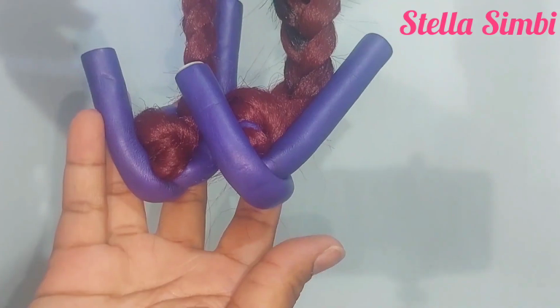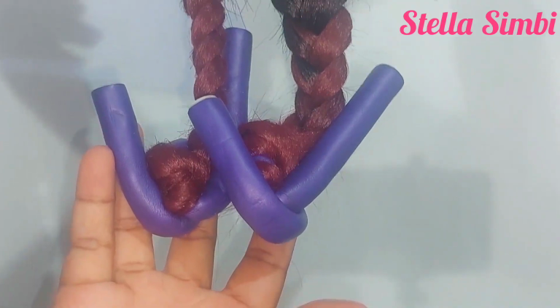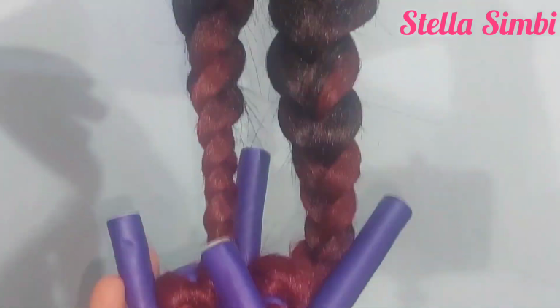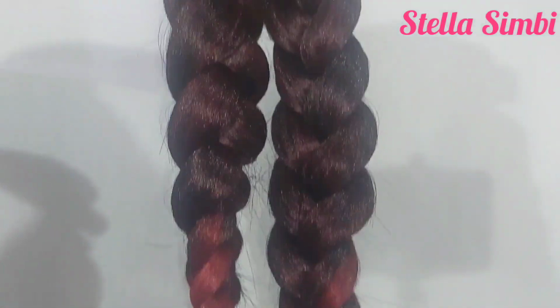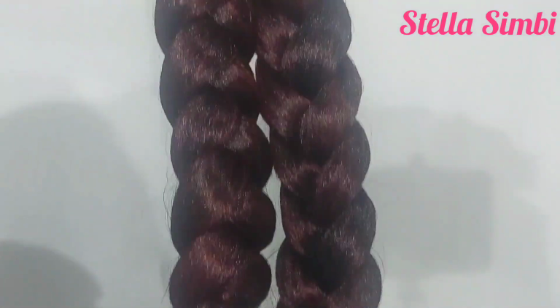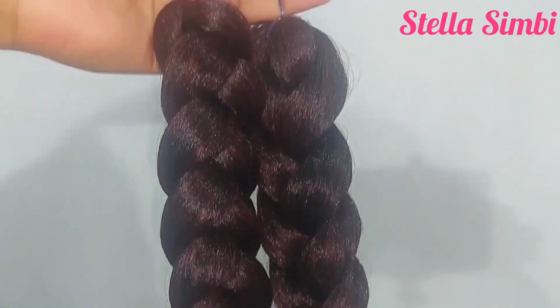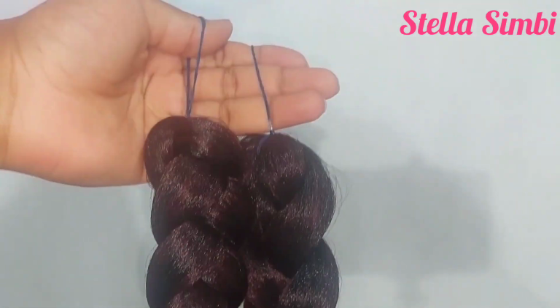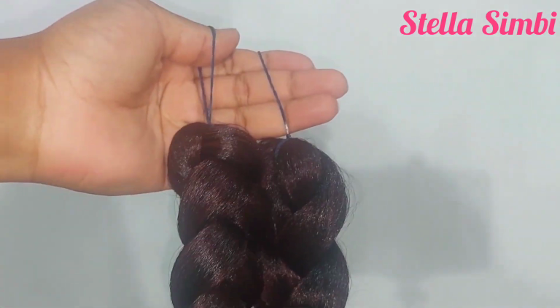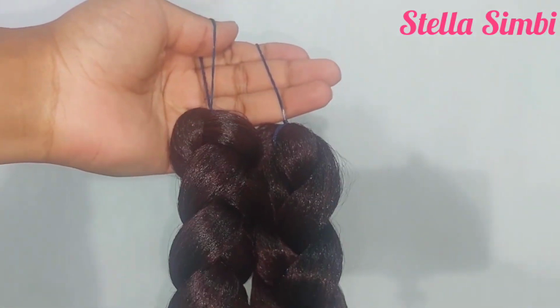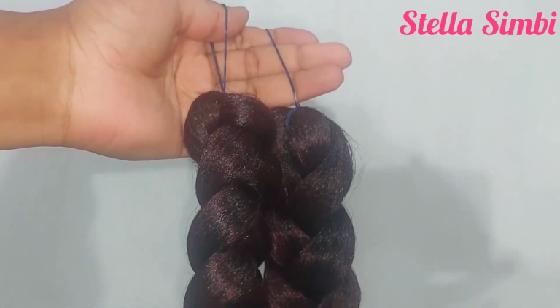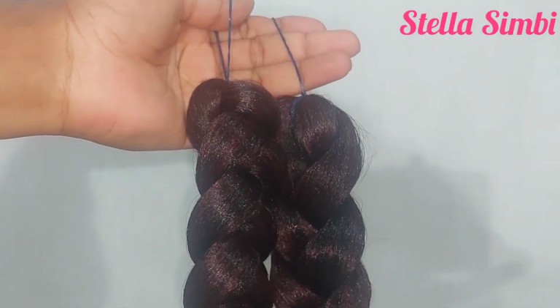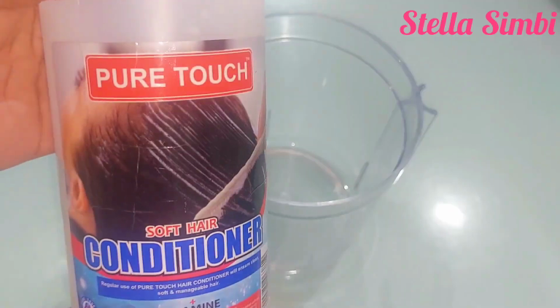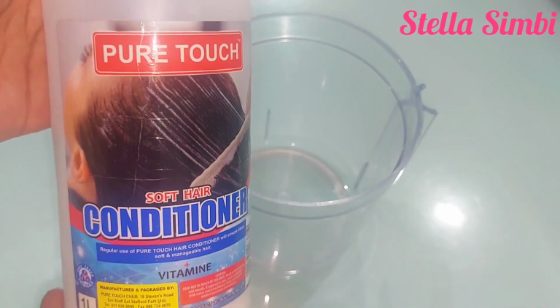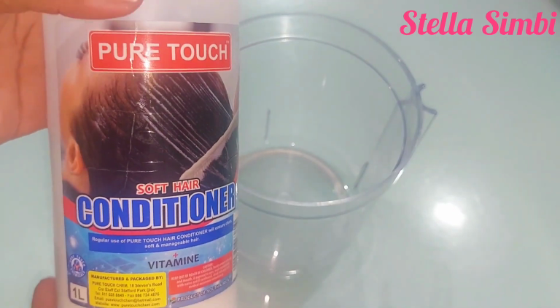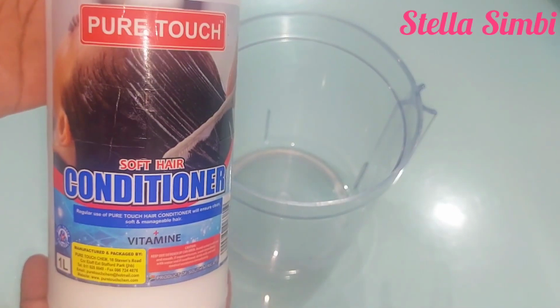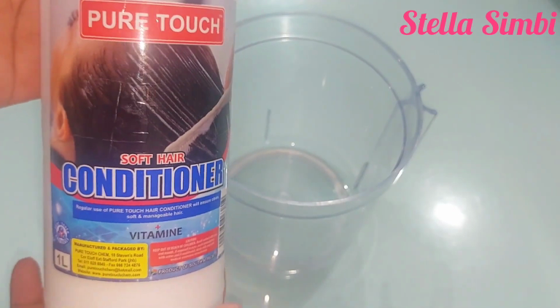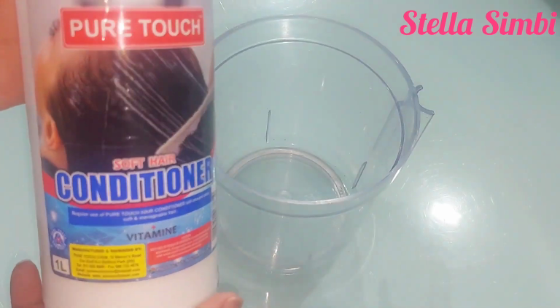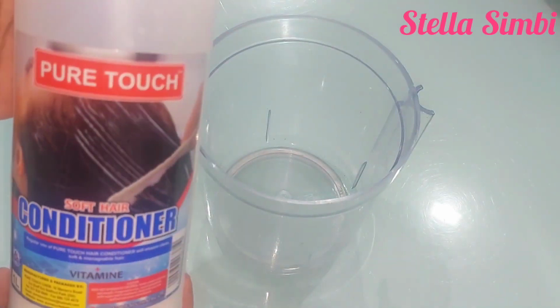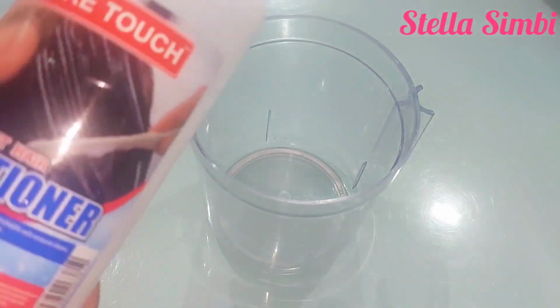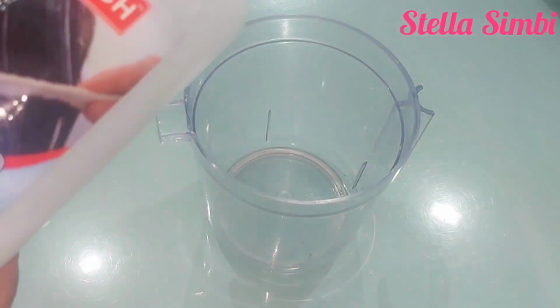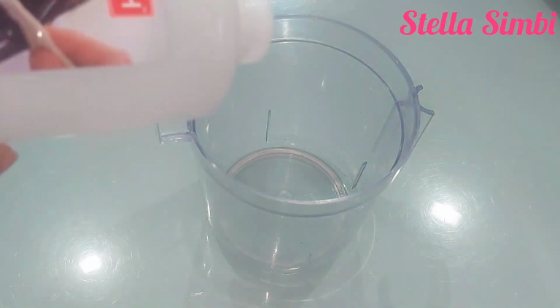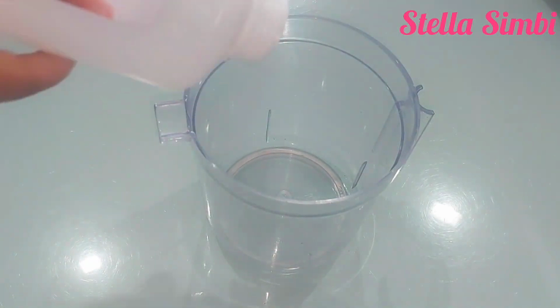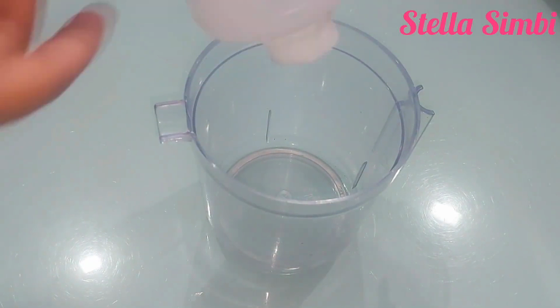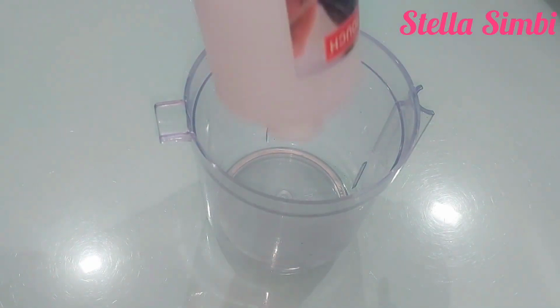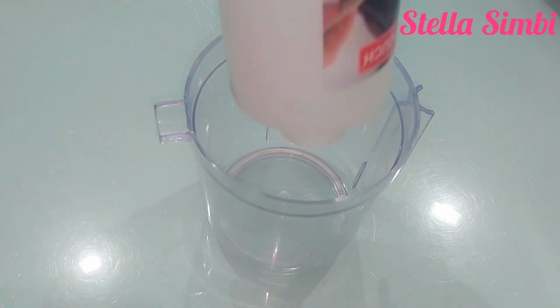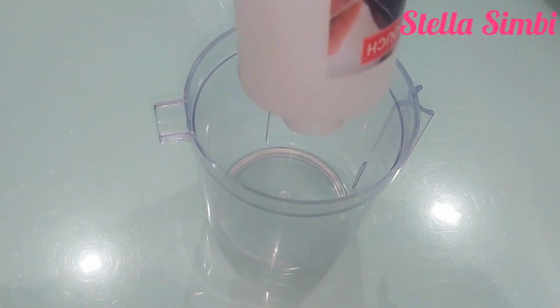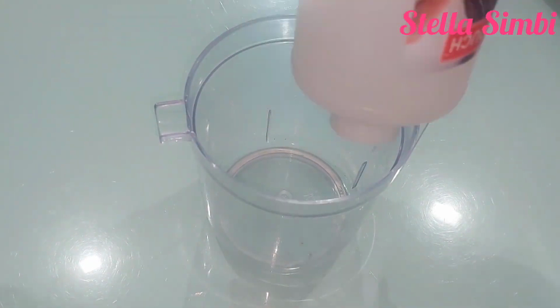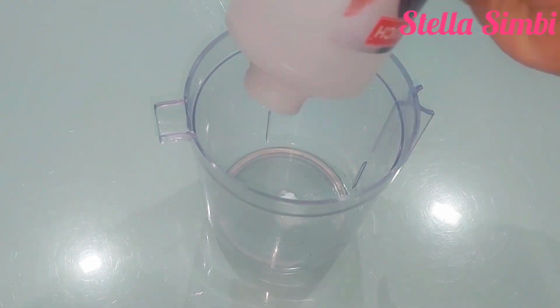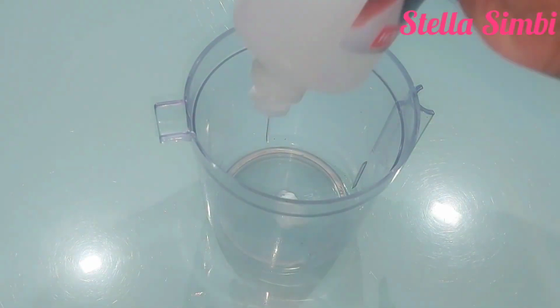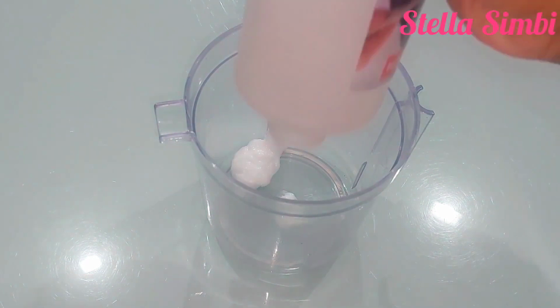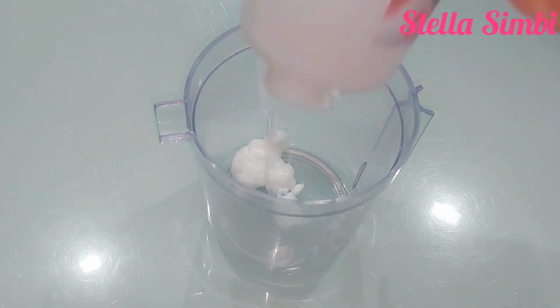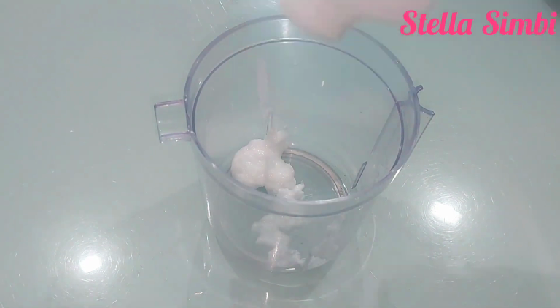So these are two packs right there. I'm going to mix pure touch conditioner with hot water and dip my braids inside, then I will leave them overnight to dry.